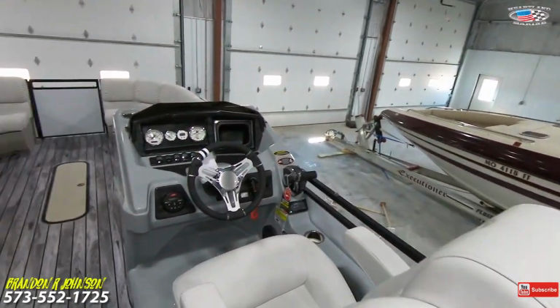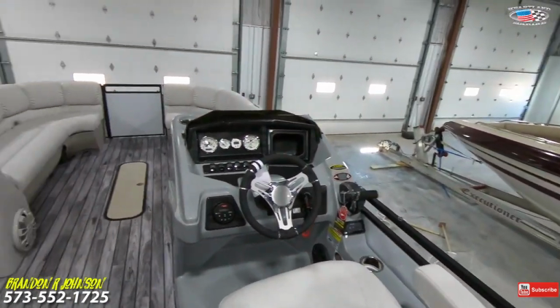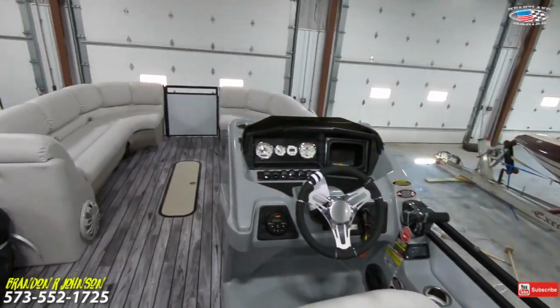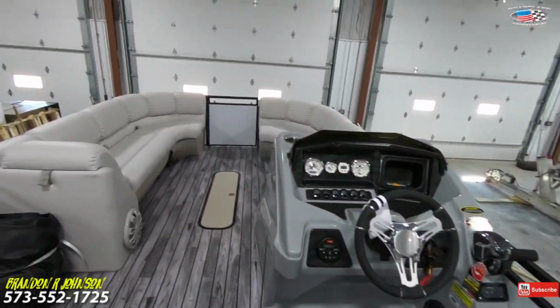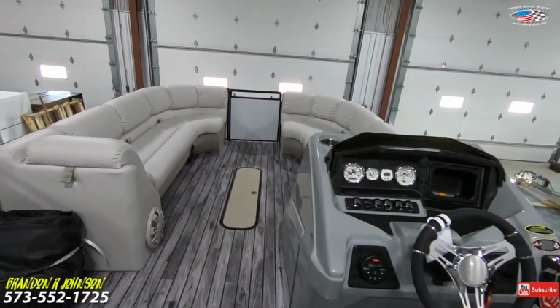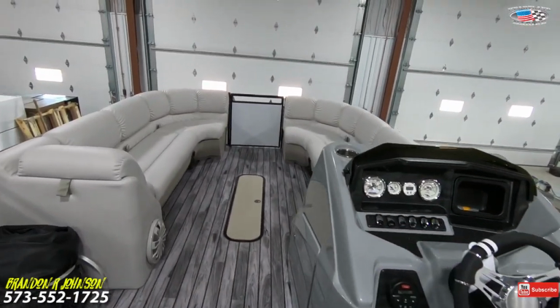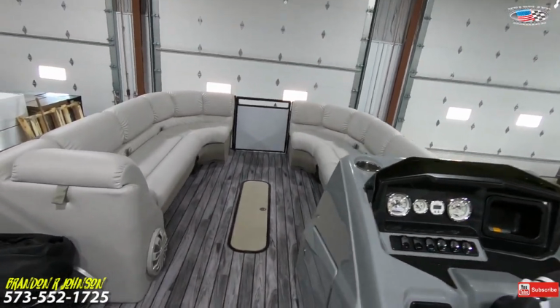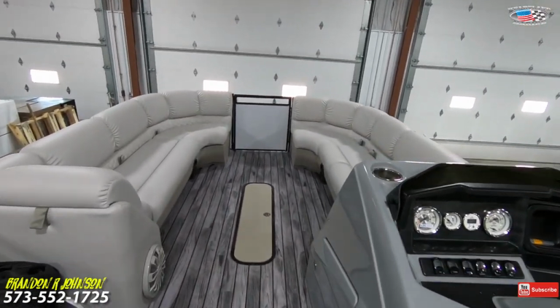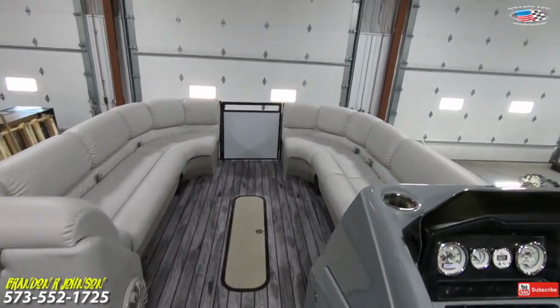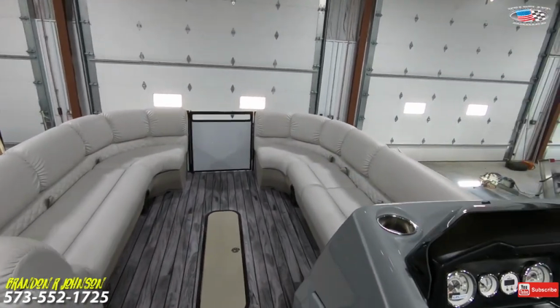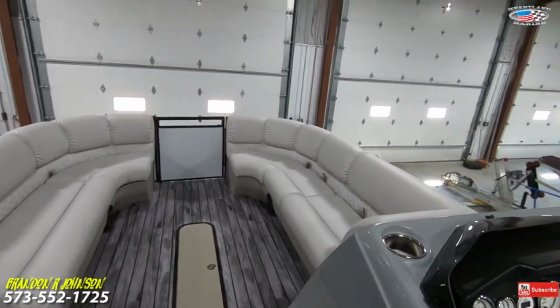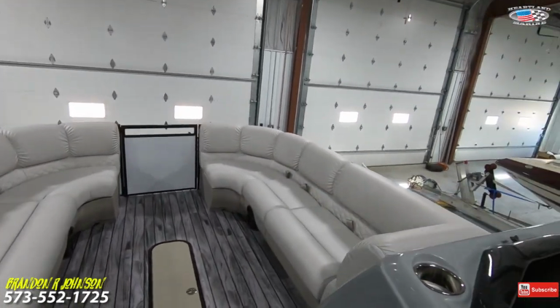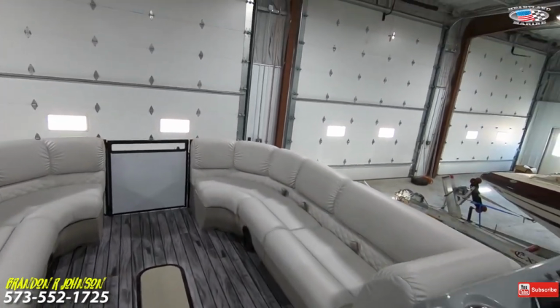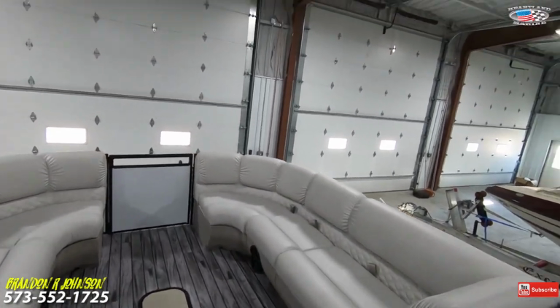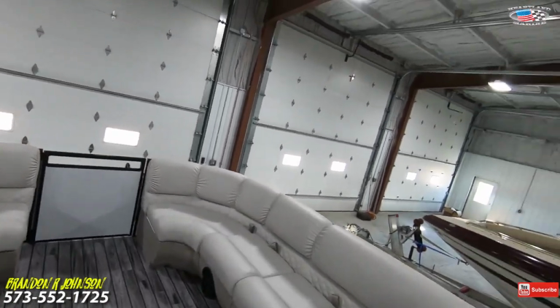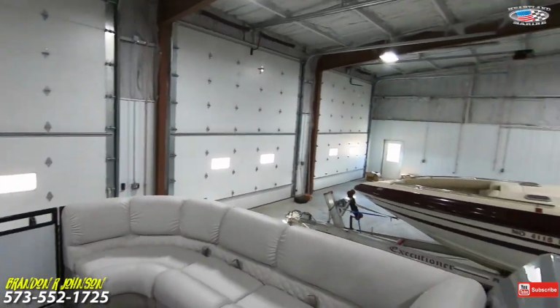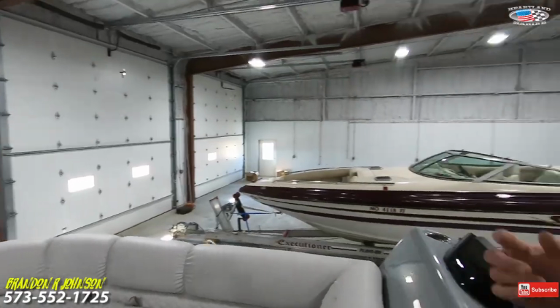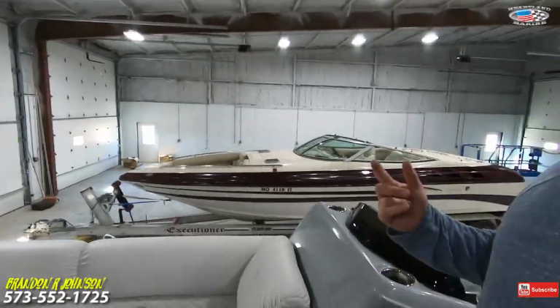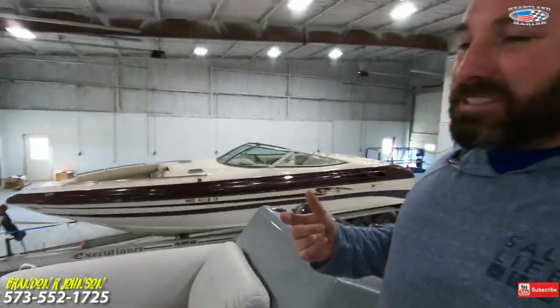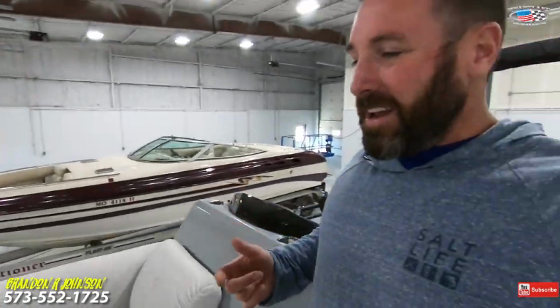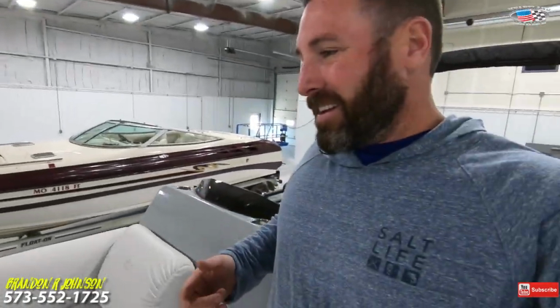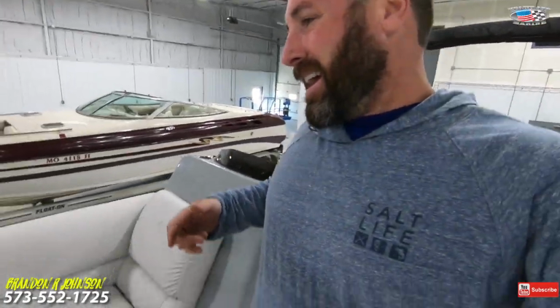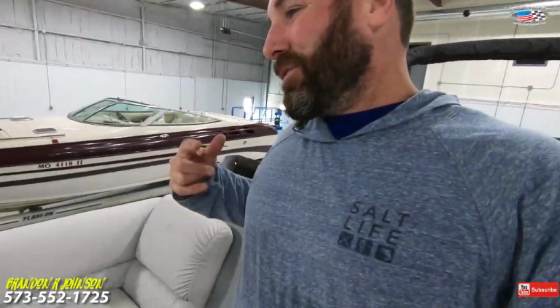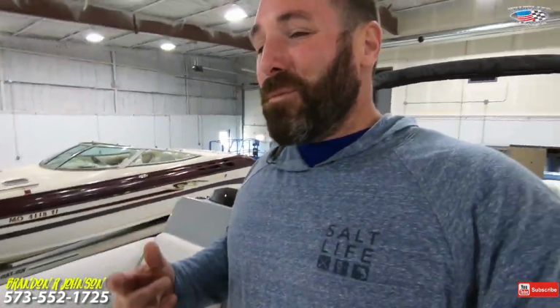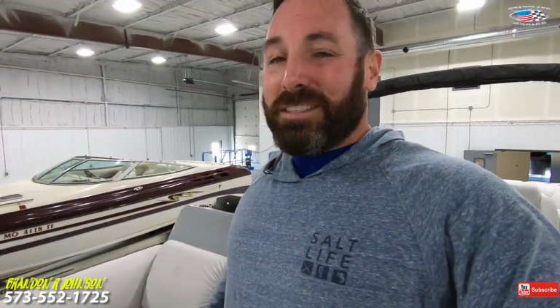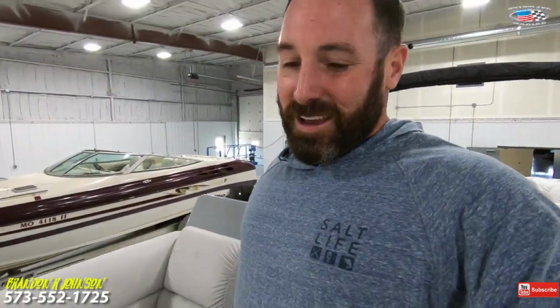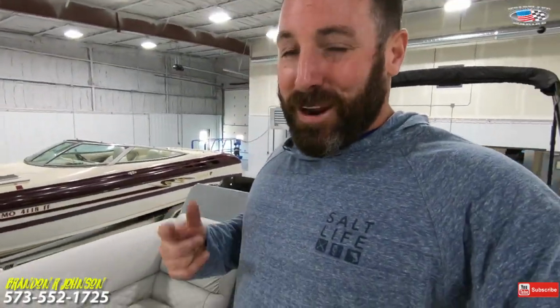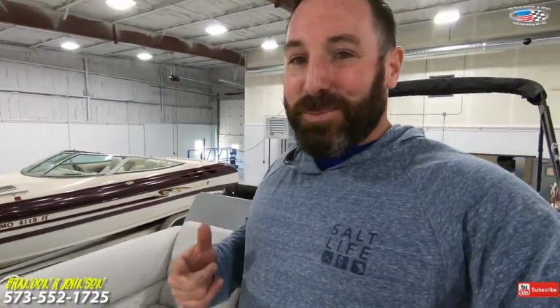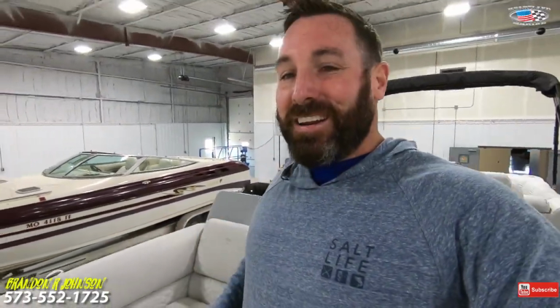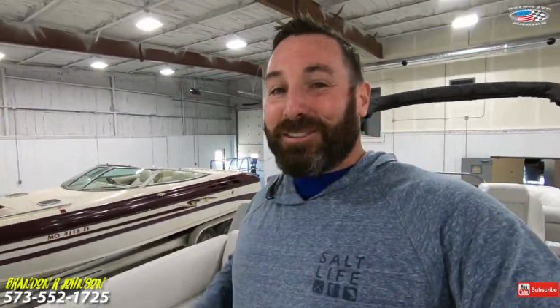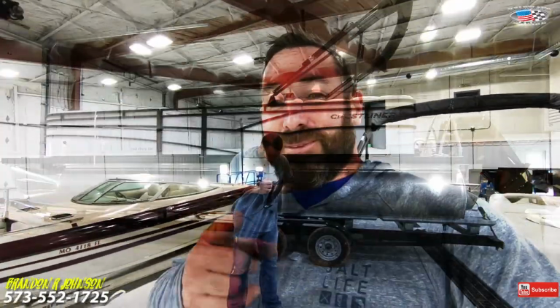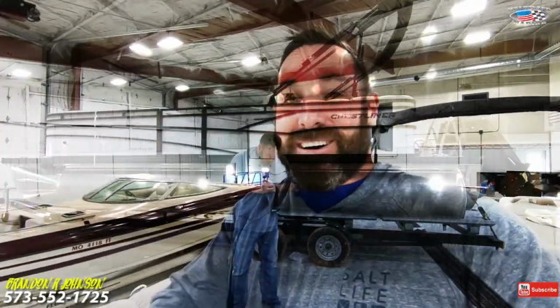Well, there she is. I sure hope you're happy with it — it is absolutely stunning and has a great warranty. My name is Brandon — I'll see you on the water.